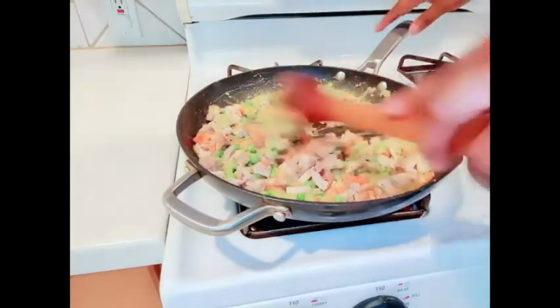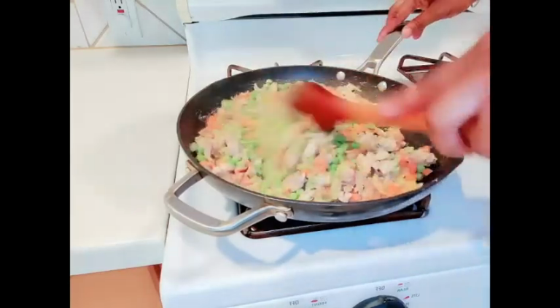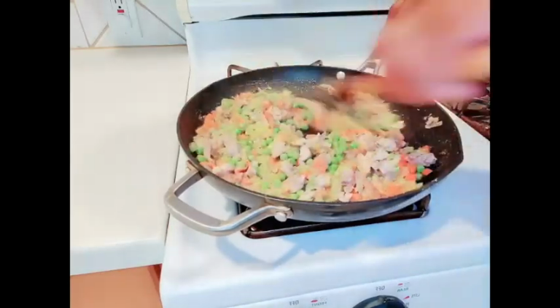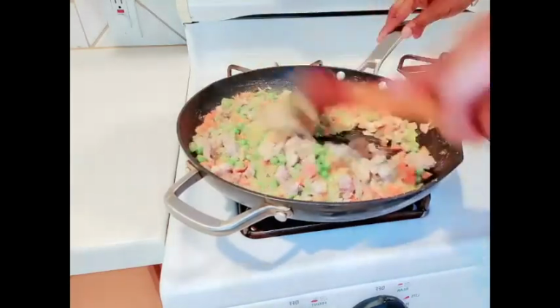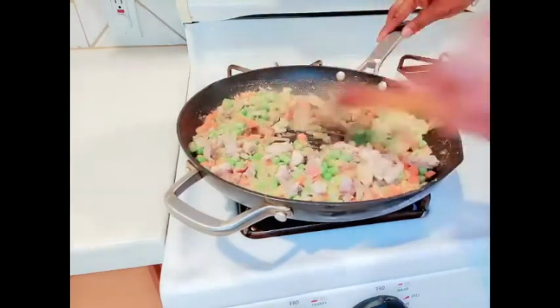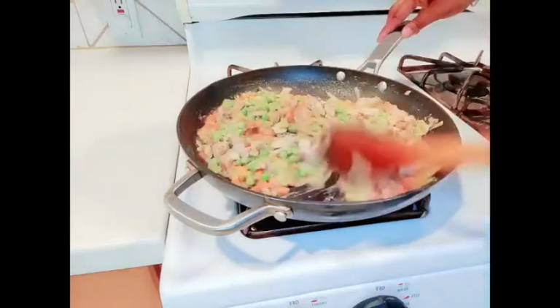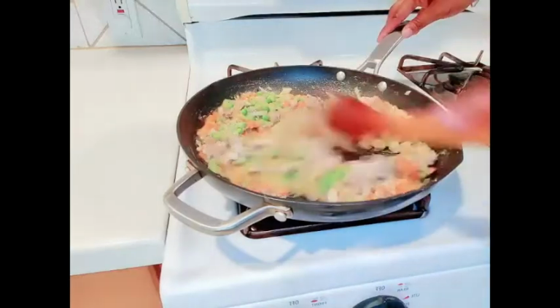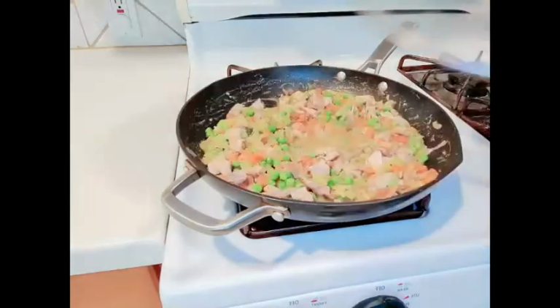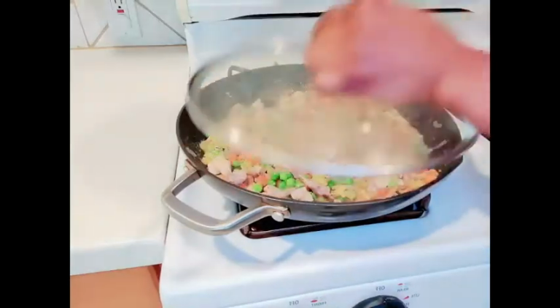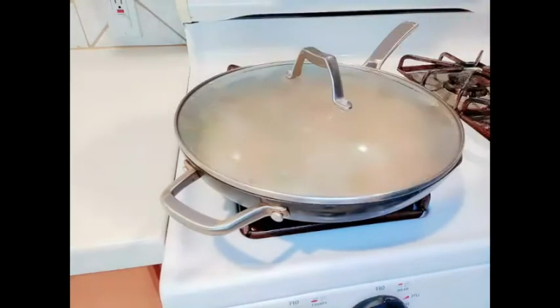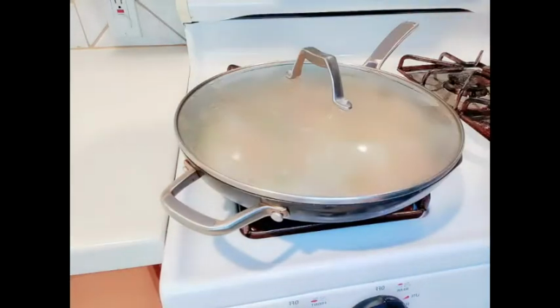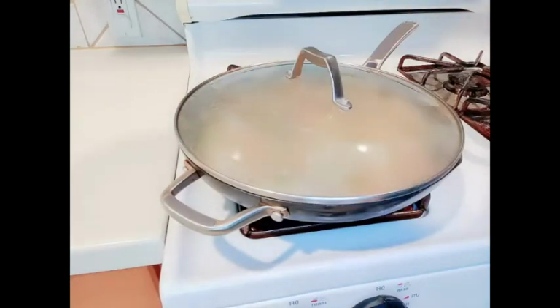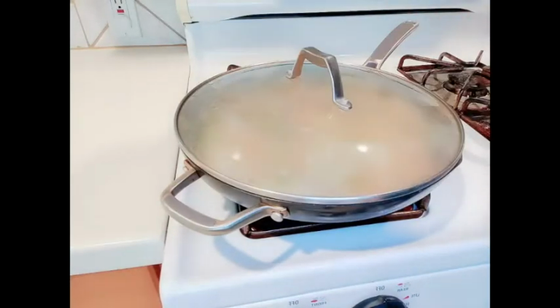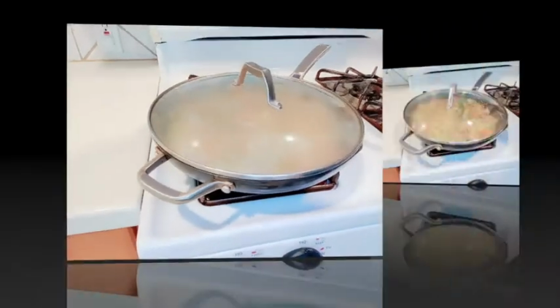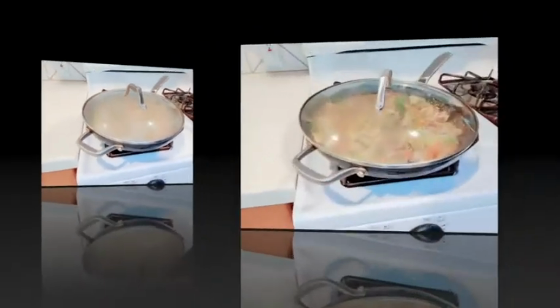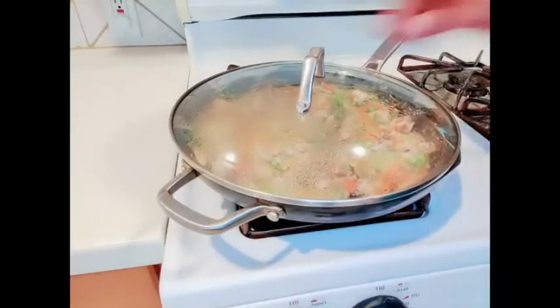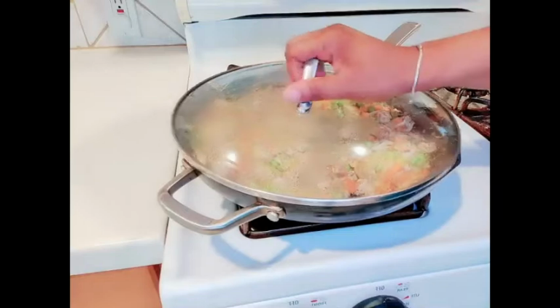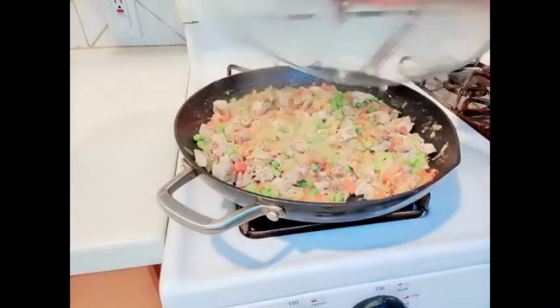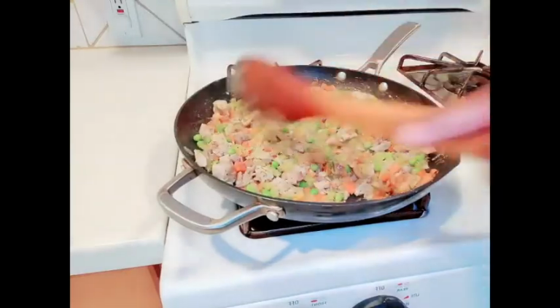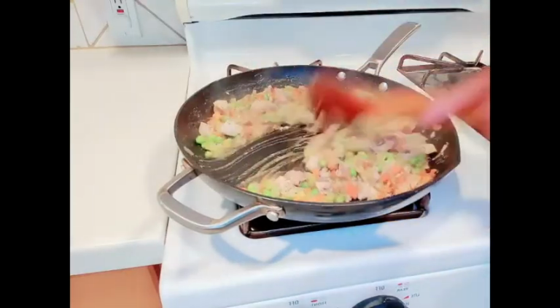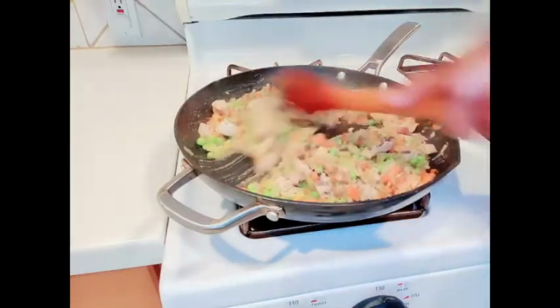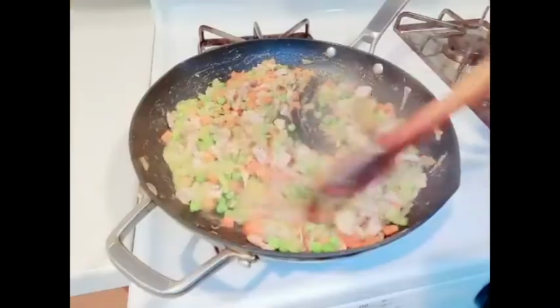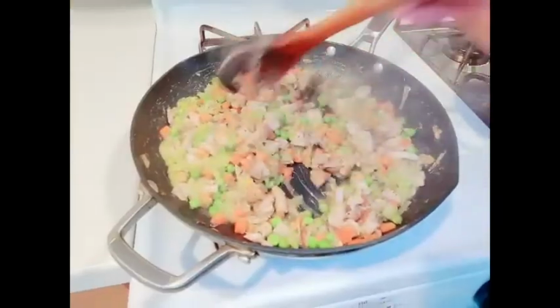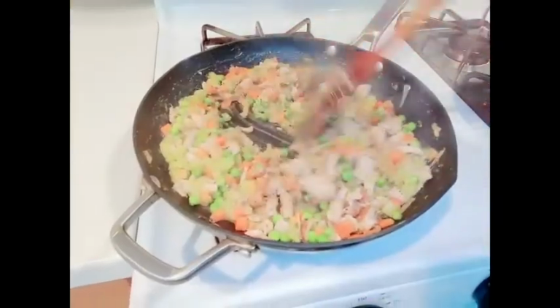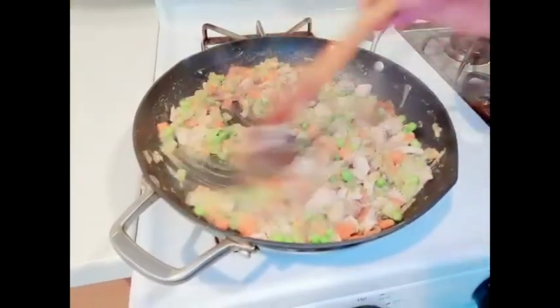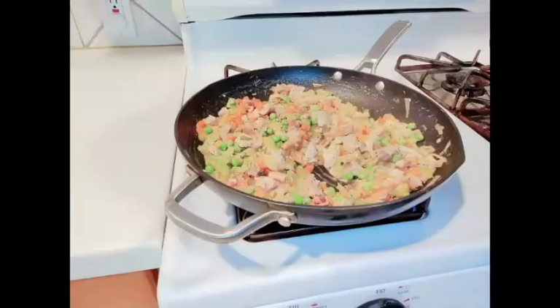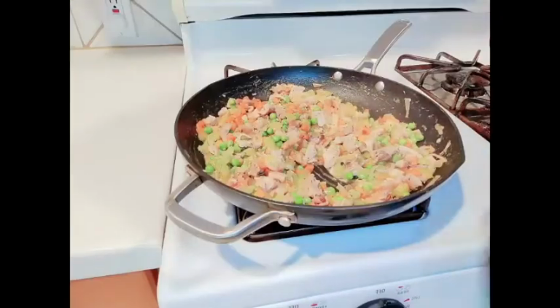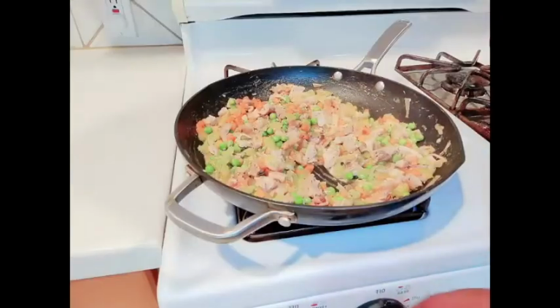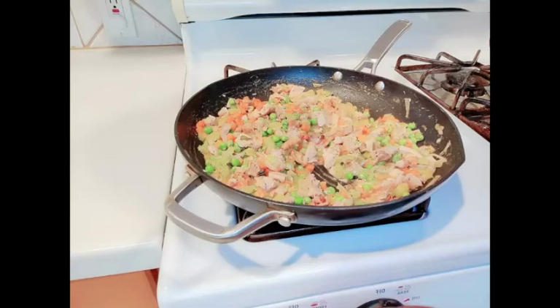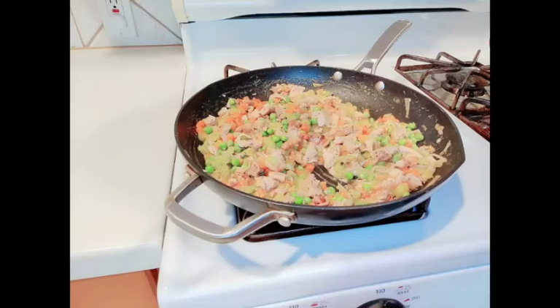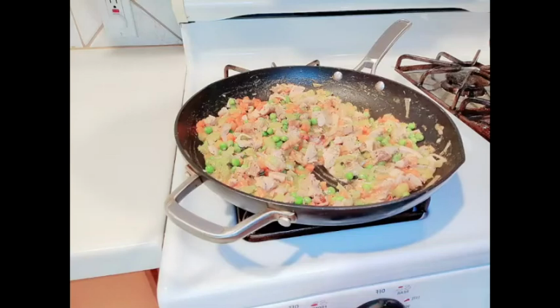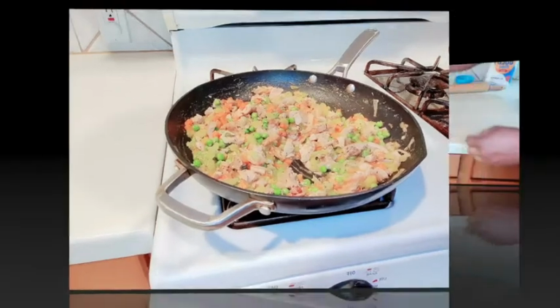Let it cook for about two minutes, cover it now. While it's cooking I'll quickly go ahead and clean up. Our filling is ready. I'll let it cool down for a few minutes and I'll show you what to do next.